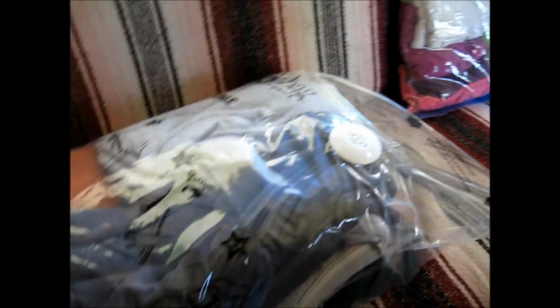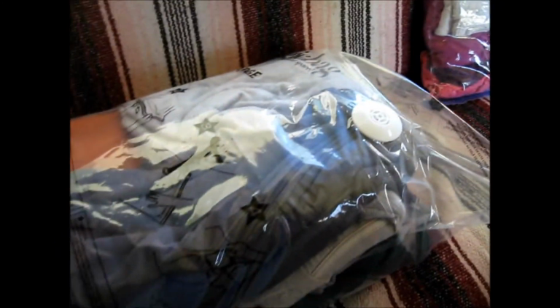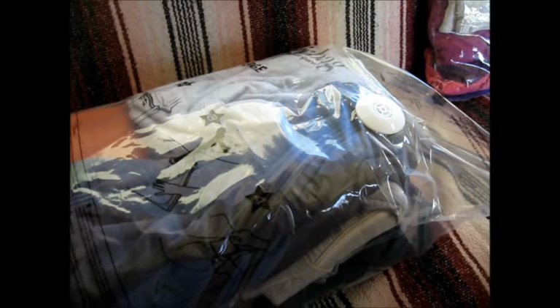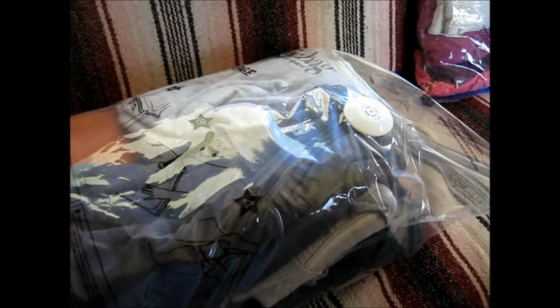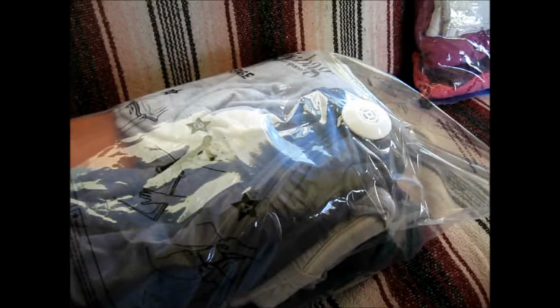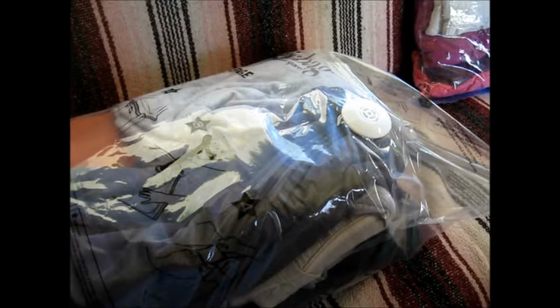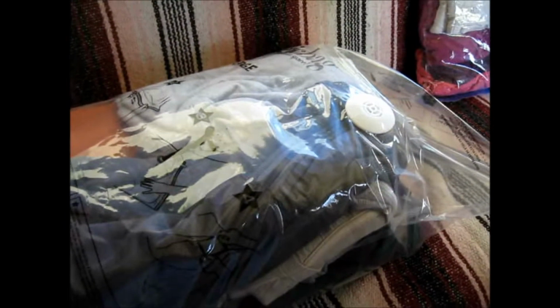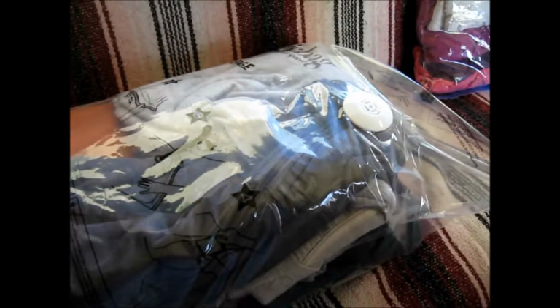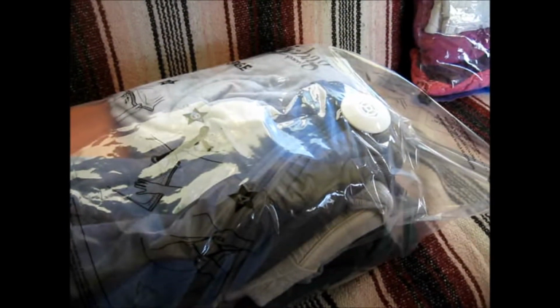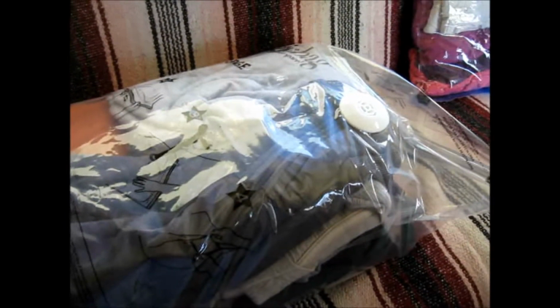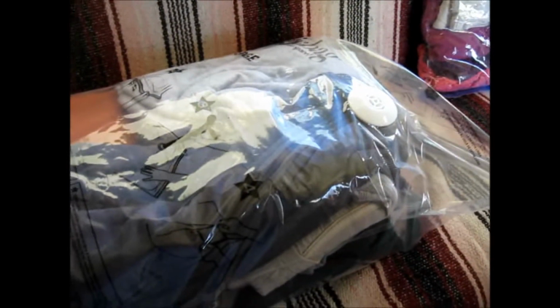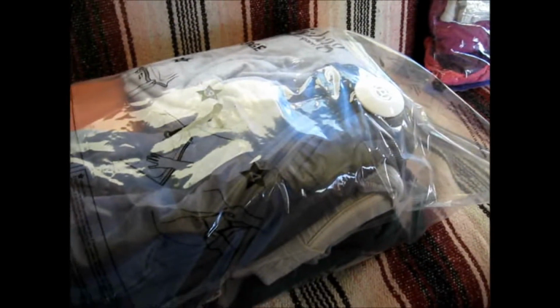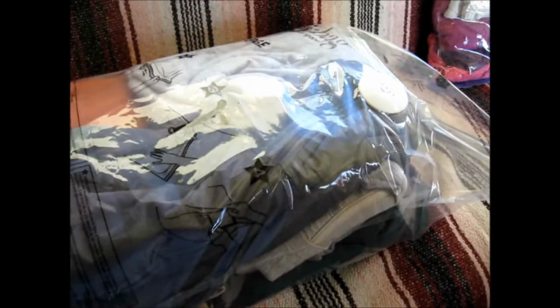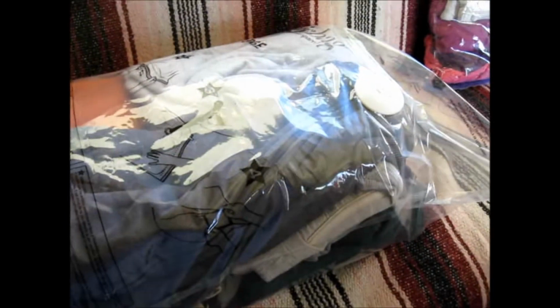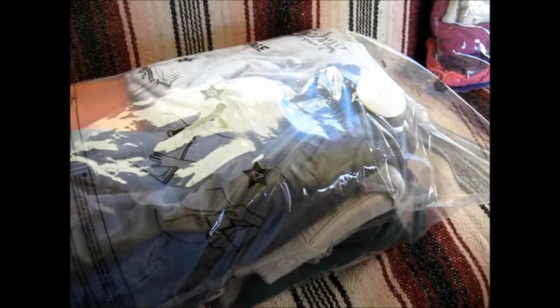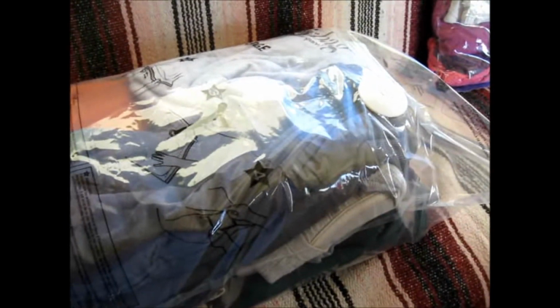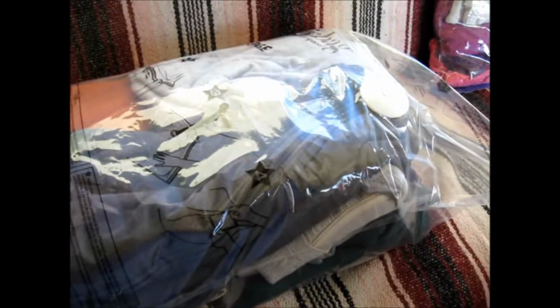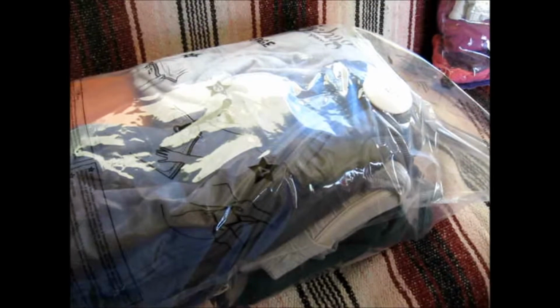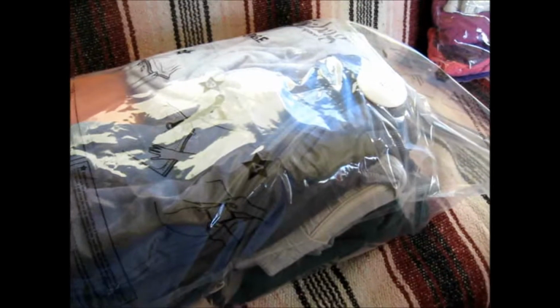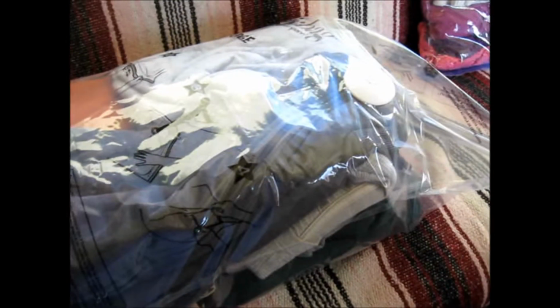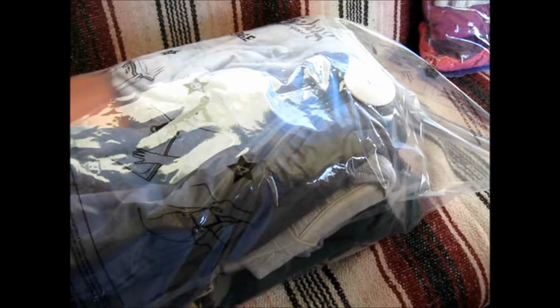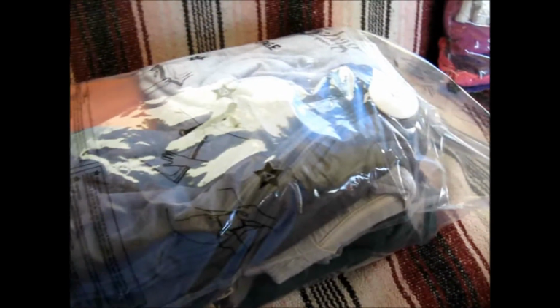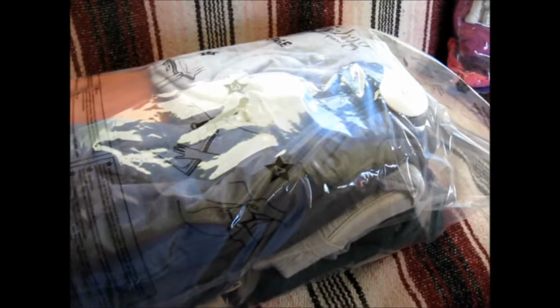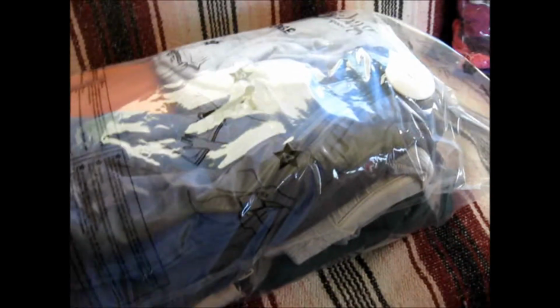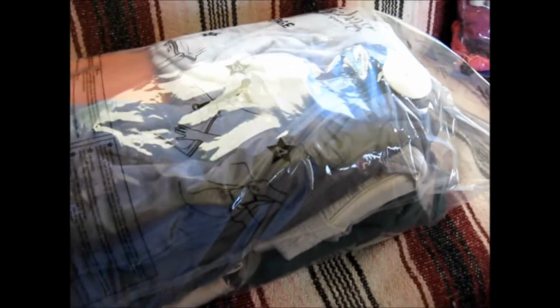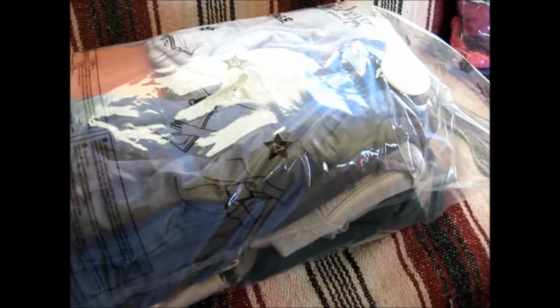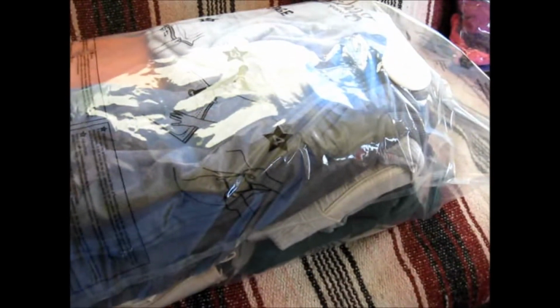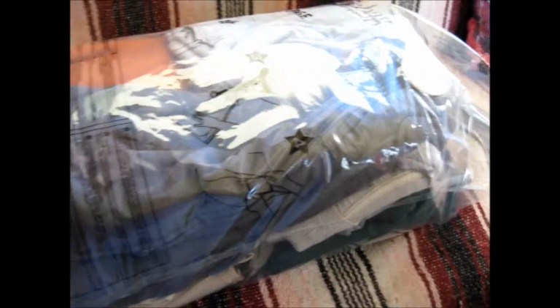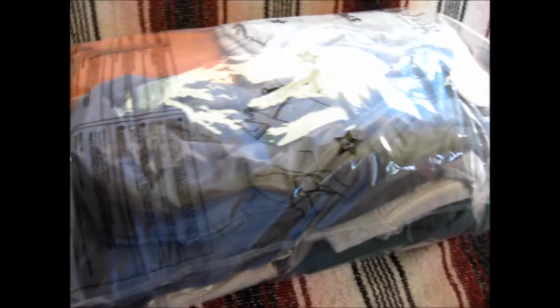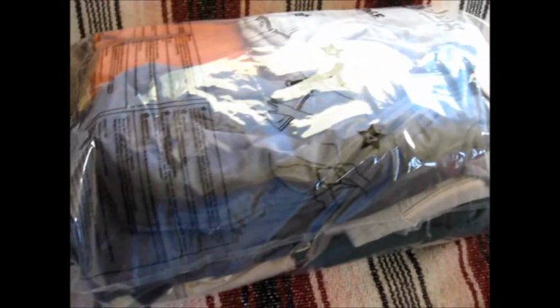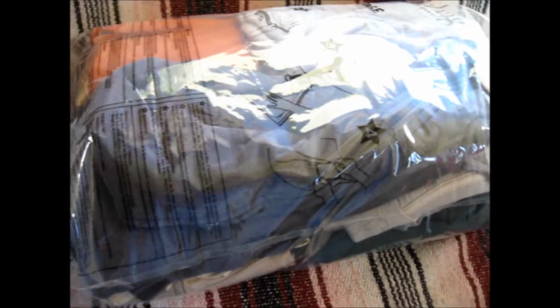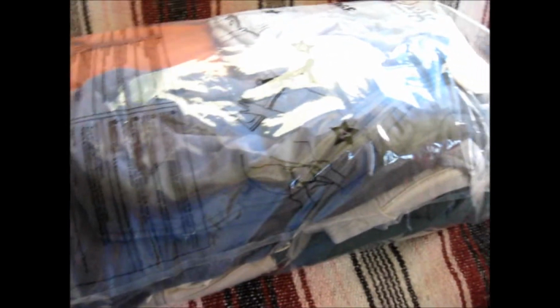So I am going to maximize my space — getting more space by space bagging my goods.